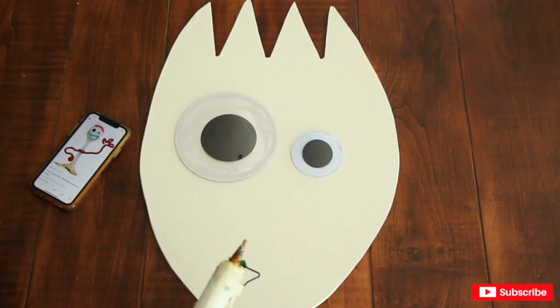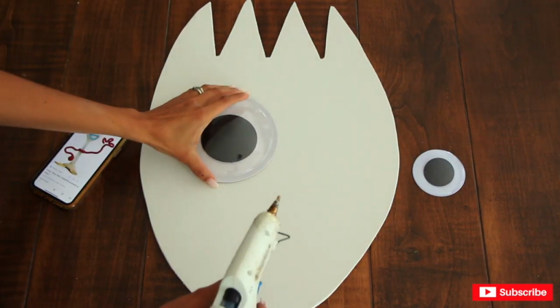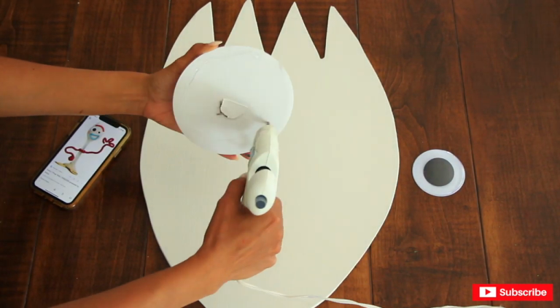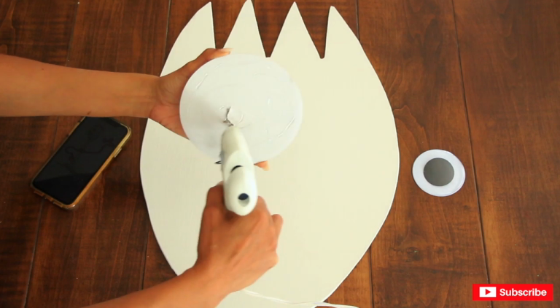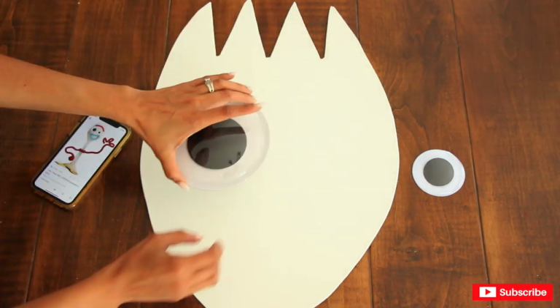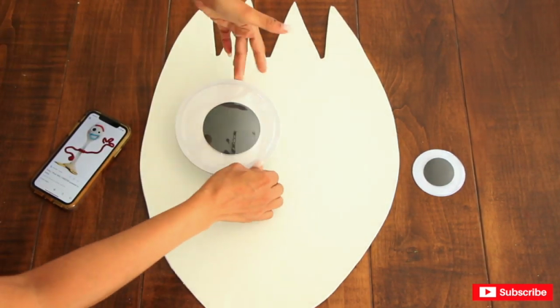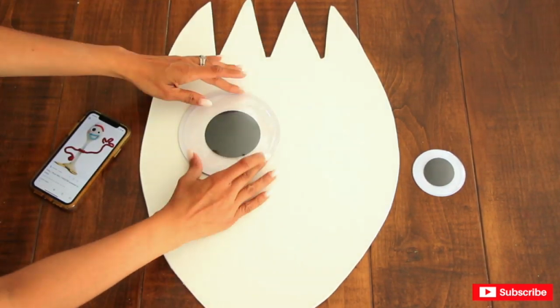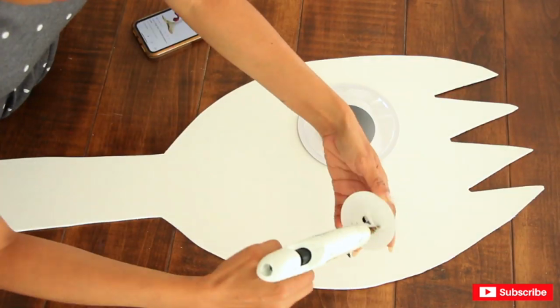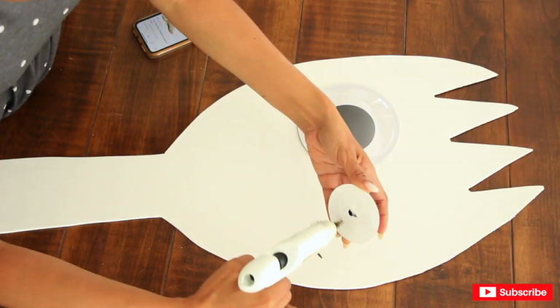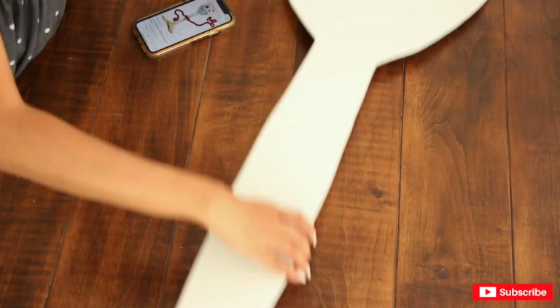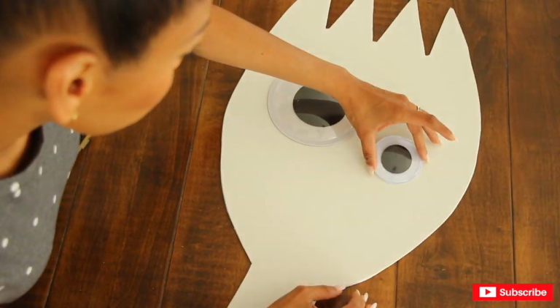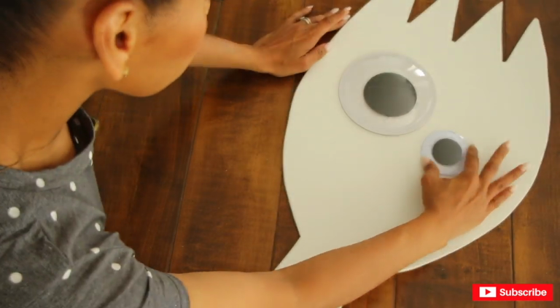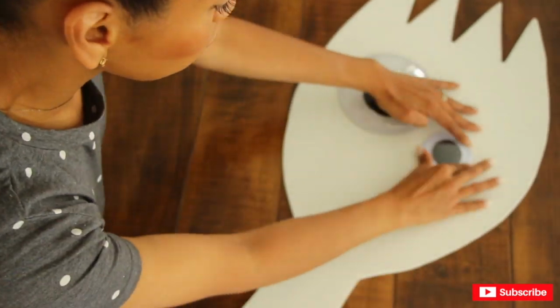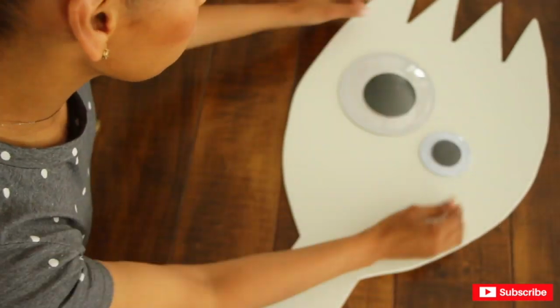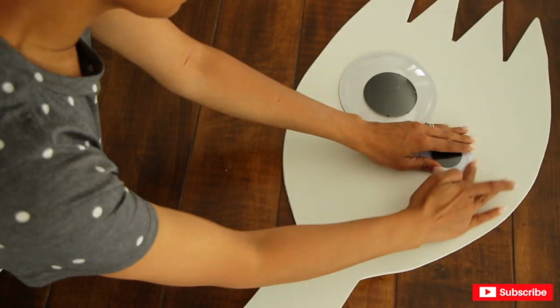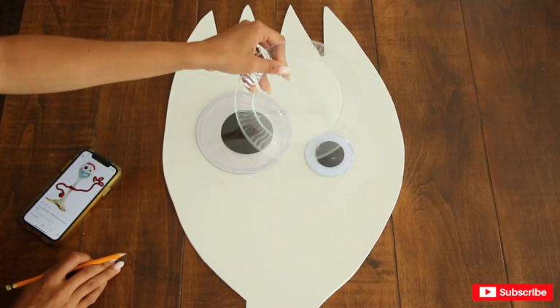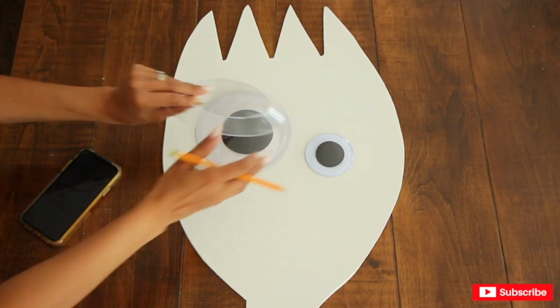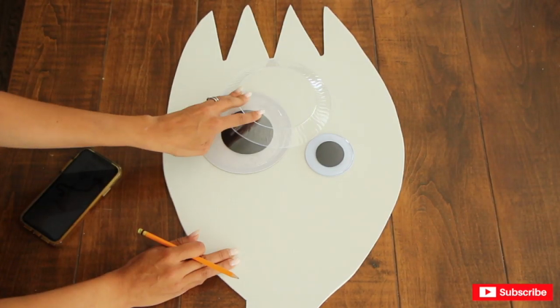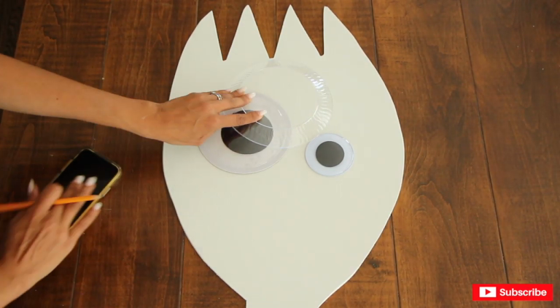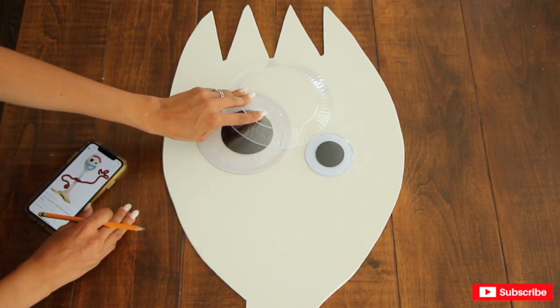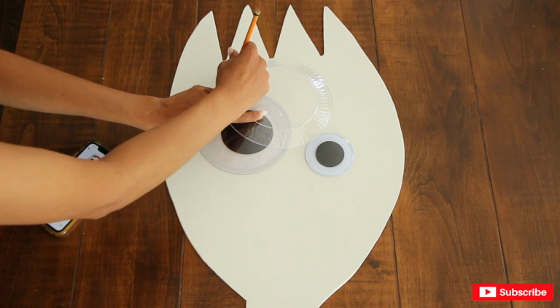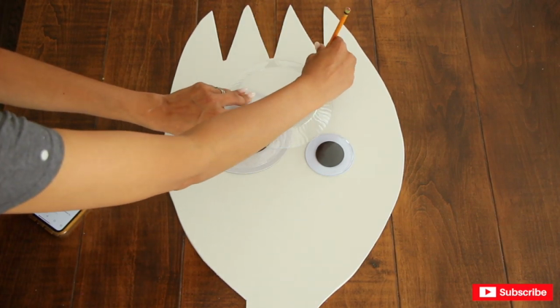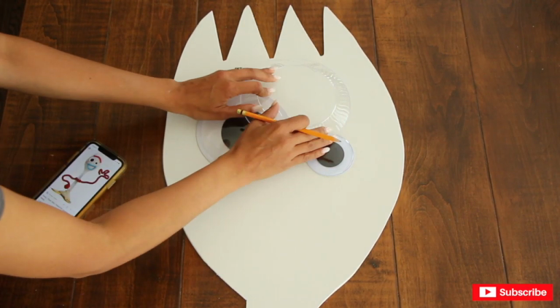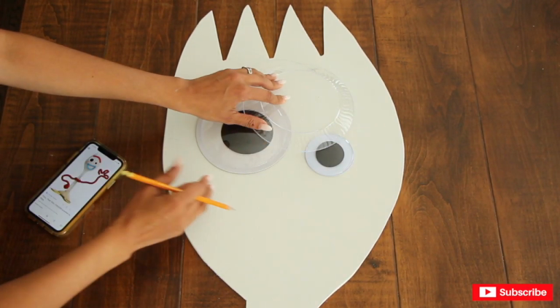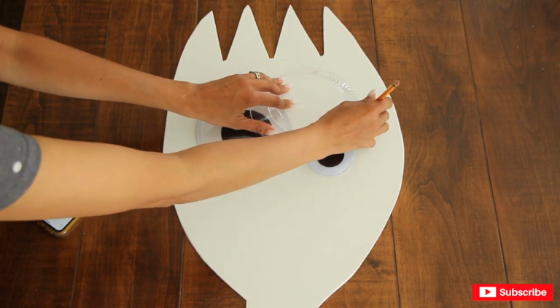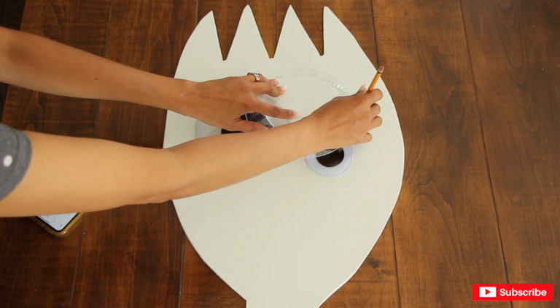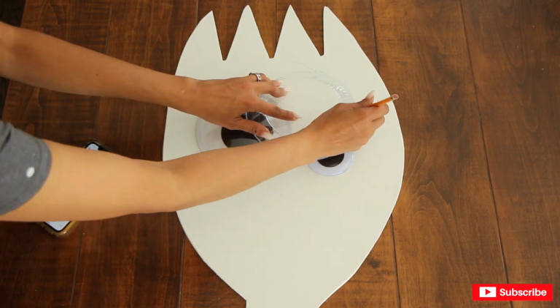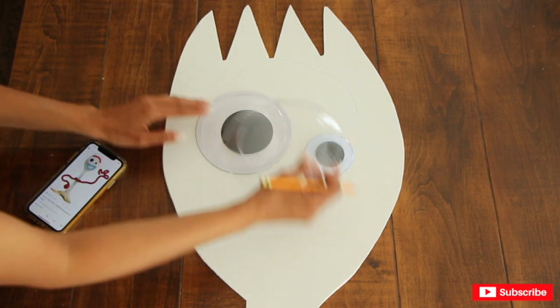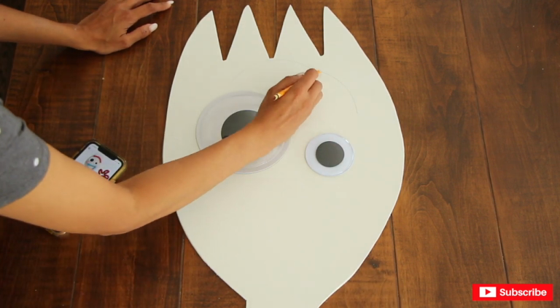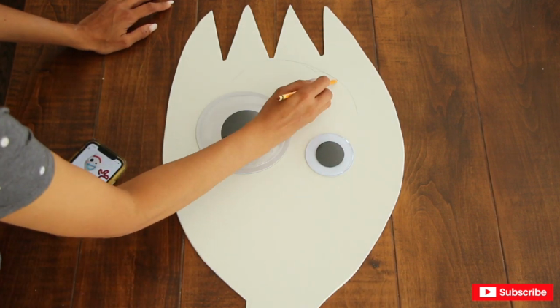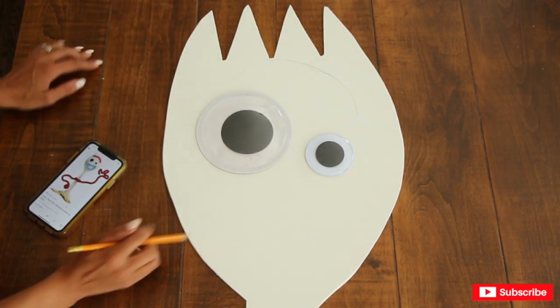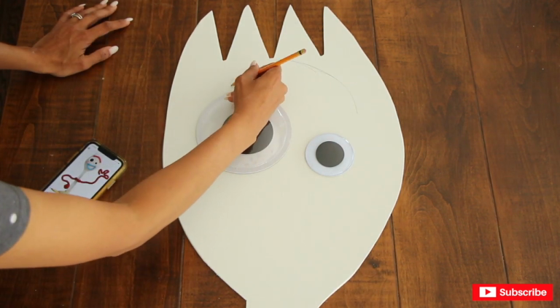Now it's finally time to put together Forky's face. I am going to be gluing on the googly eyes with my hot glue gun, then I'm going to be drawing the eyebrows and painting them in red, and the mouth in blue. I'm going to use acrylic paint.